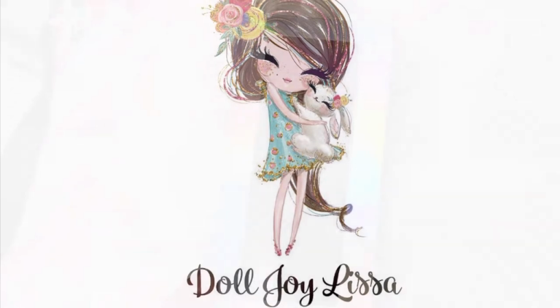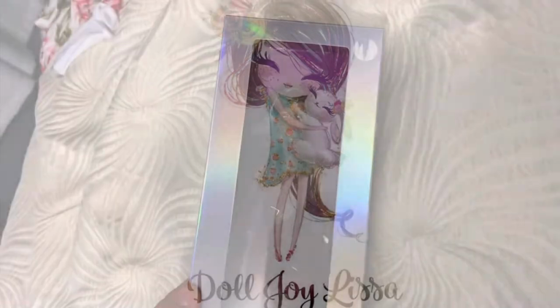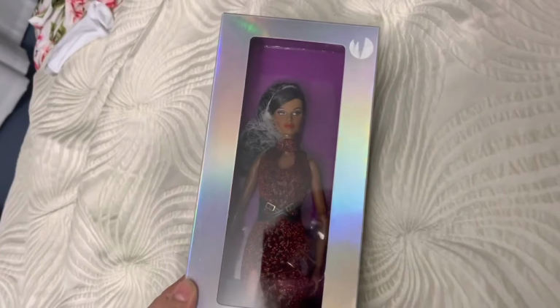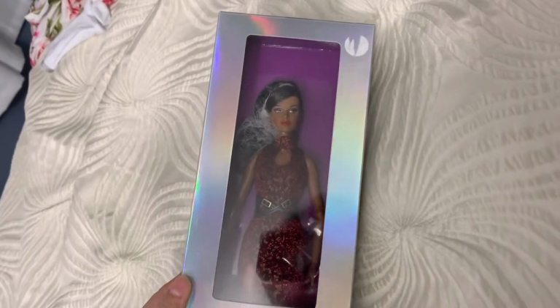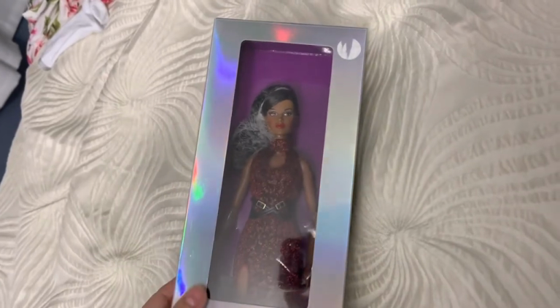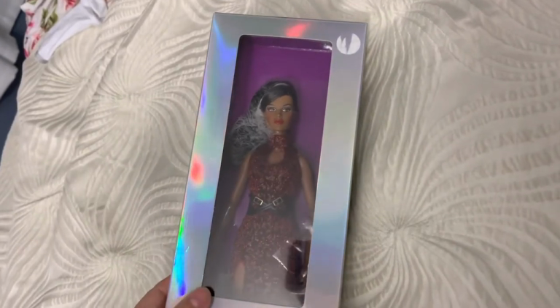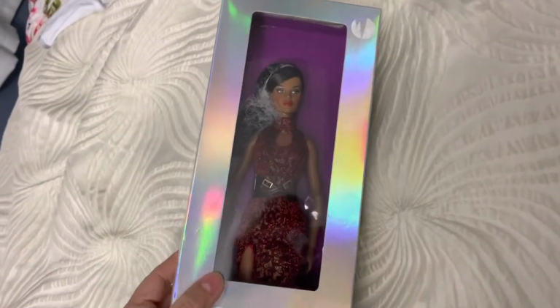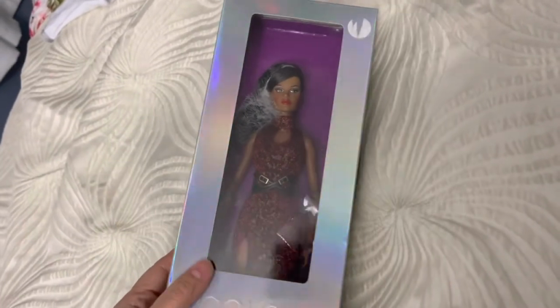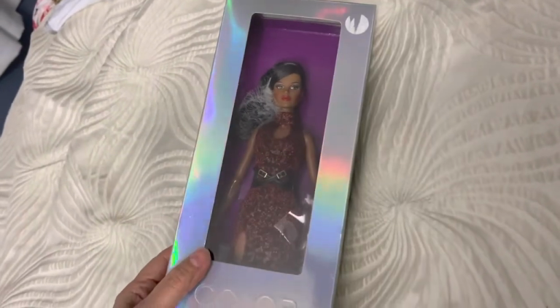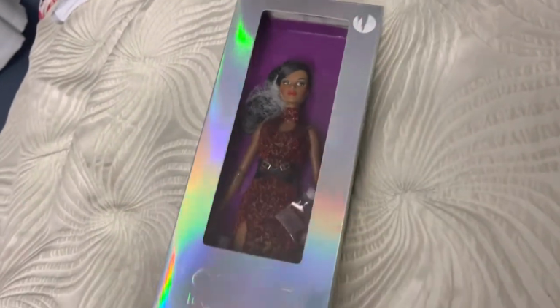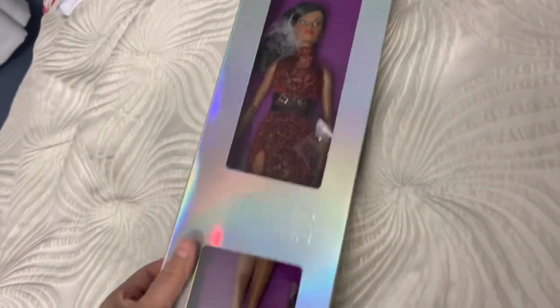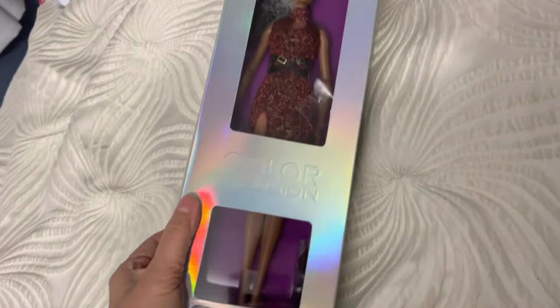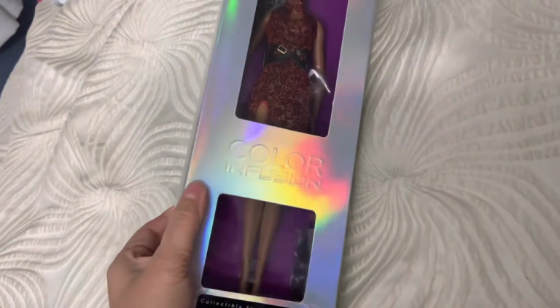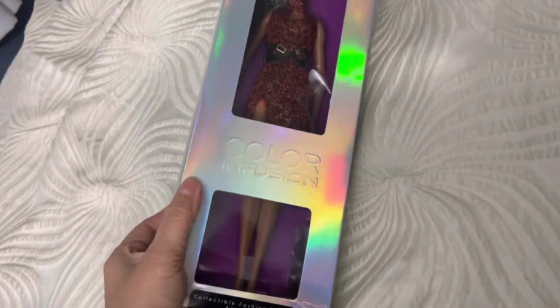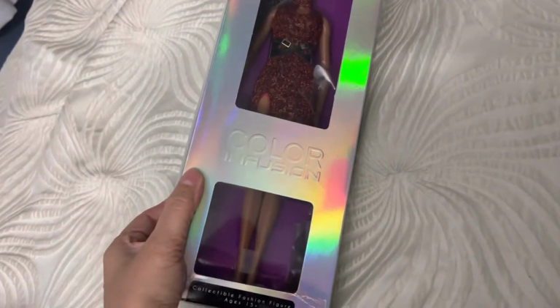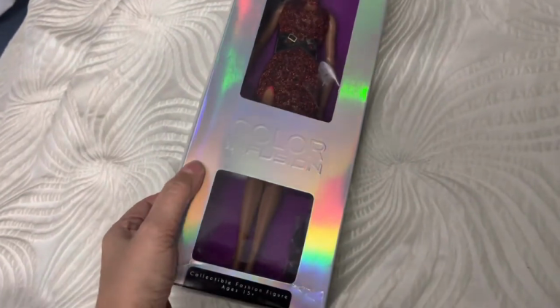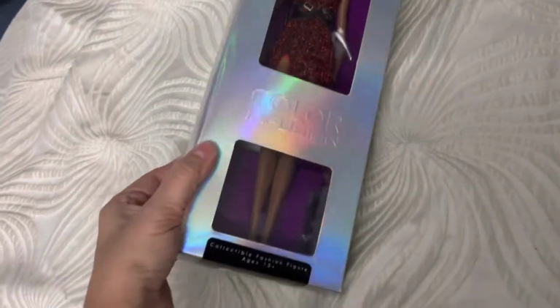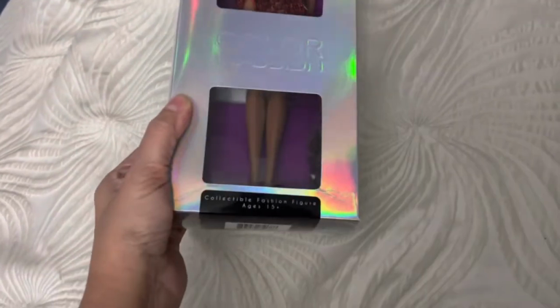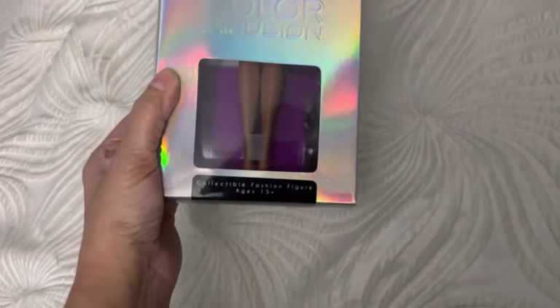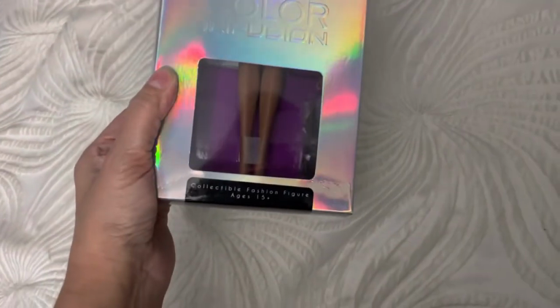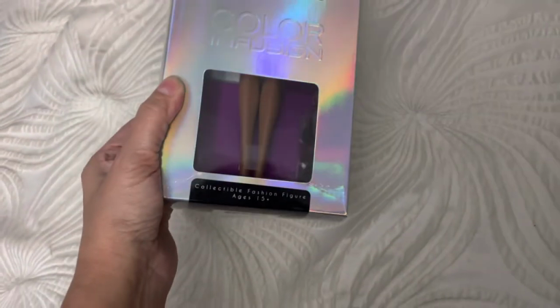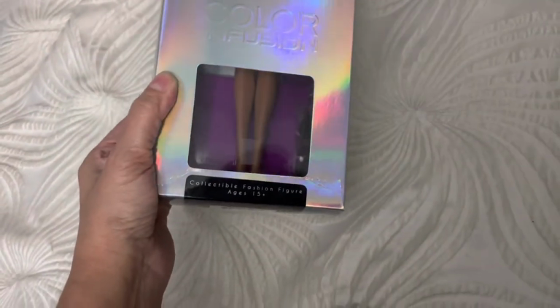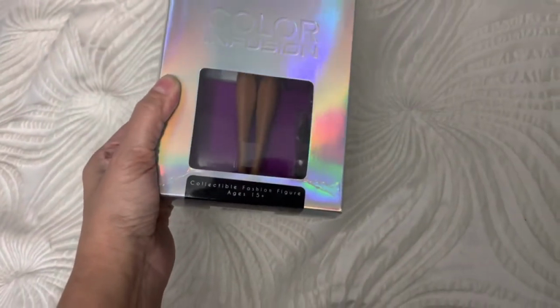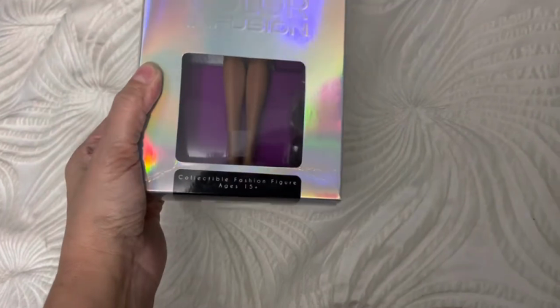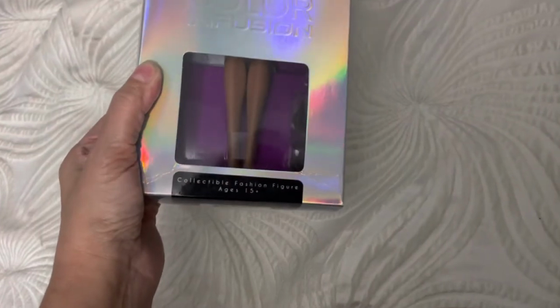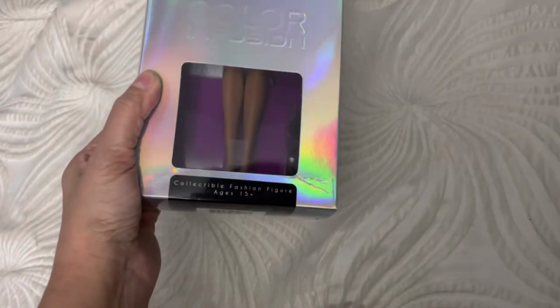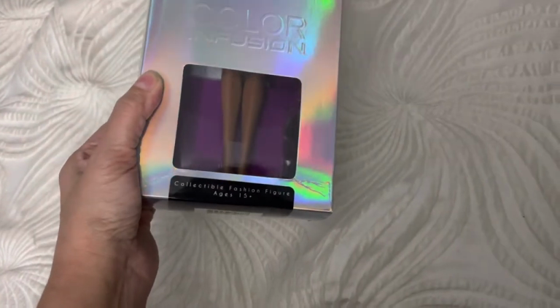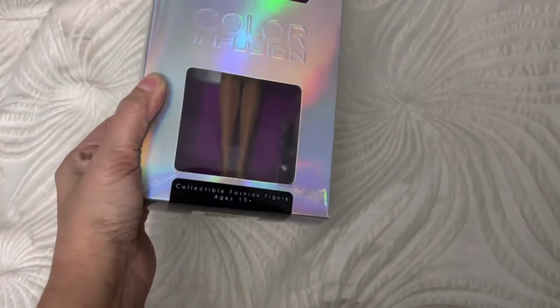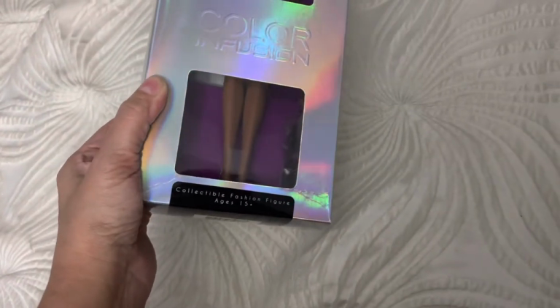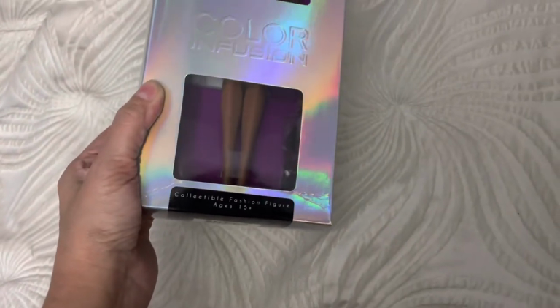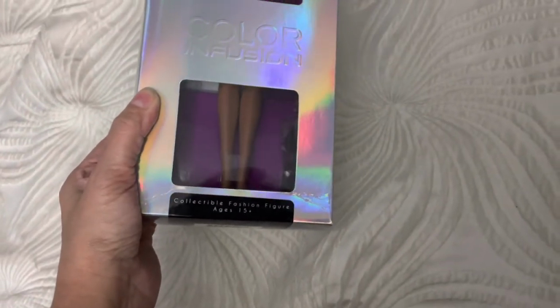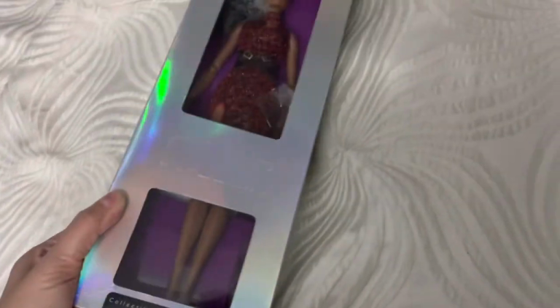Hi guys, it's Lissa. I have a new doll. She's not new in the market, but she's new for me. She's a Color Infusion collectible fashion figure.